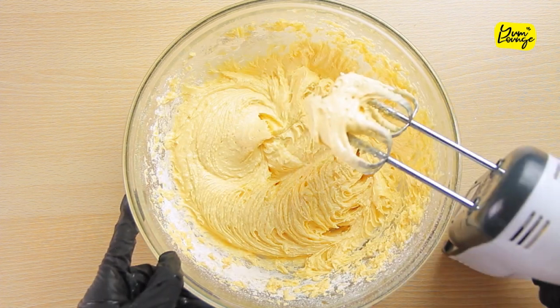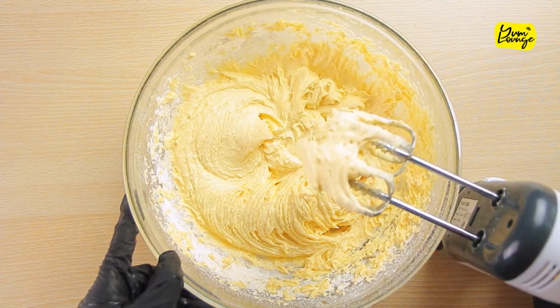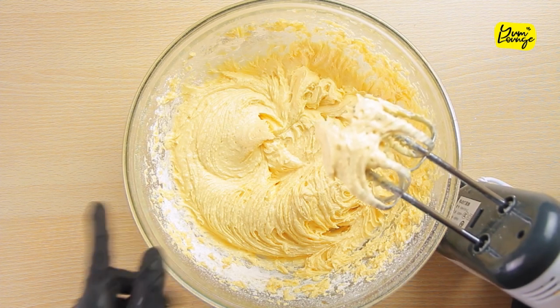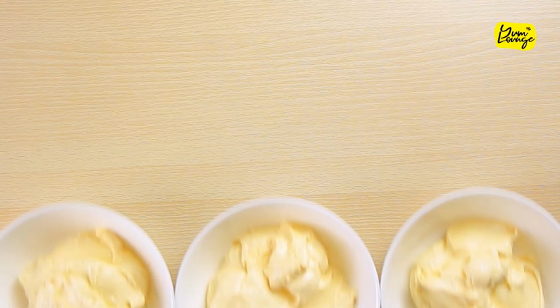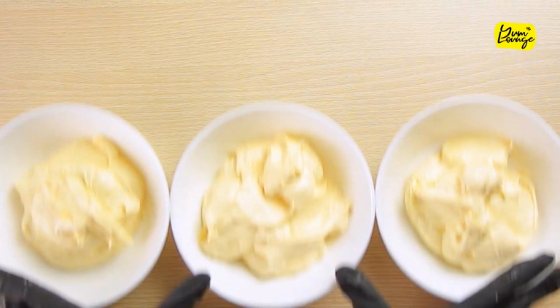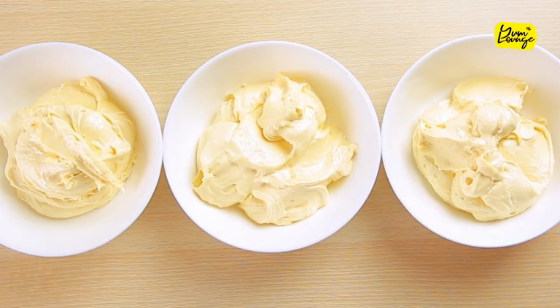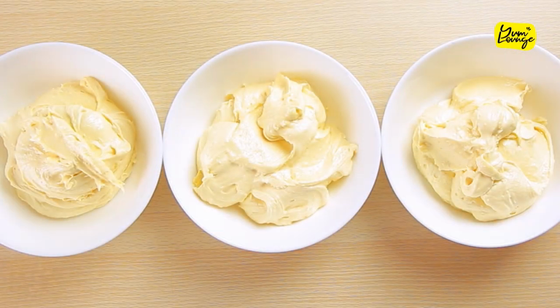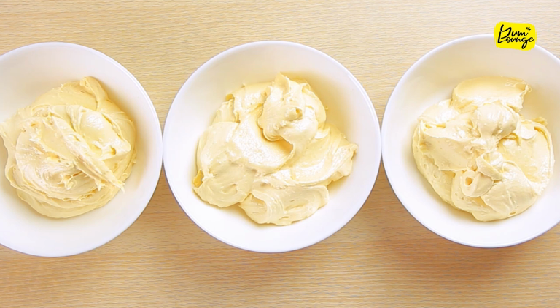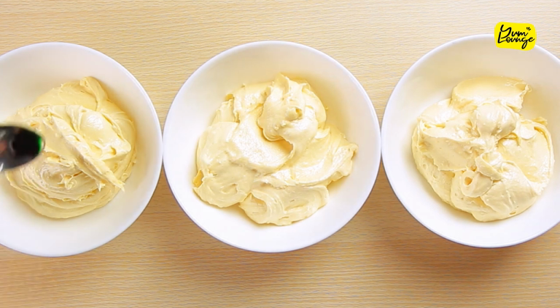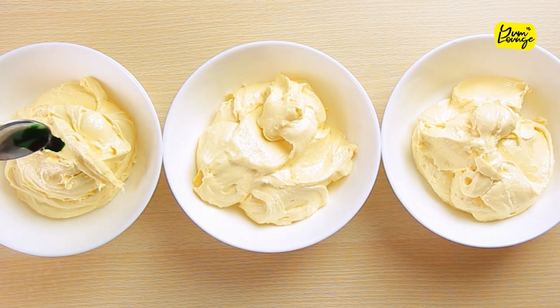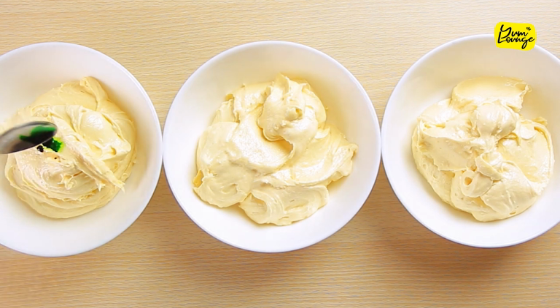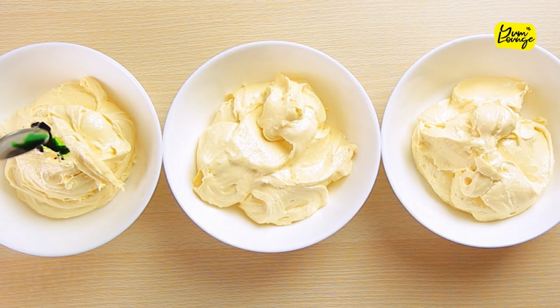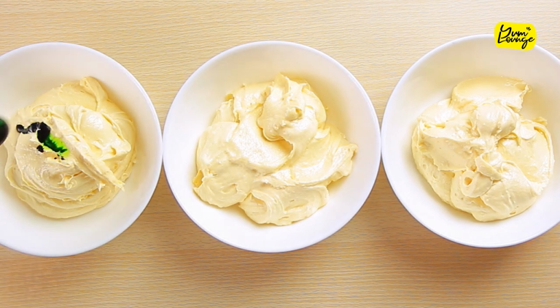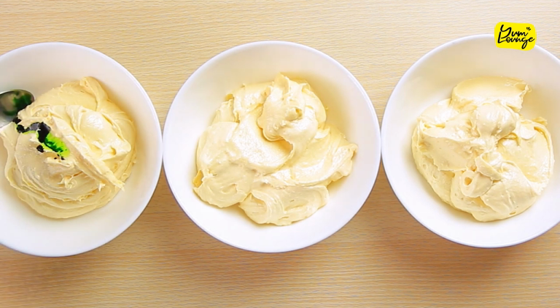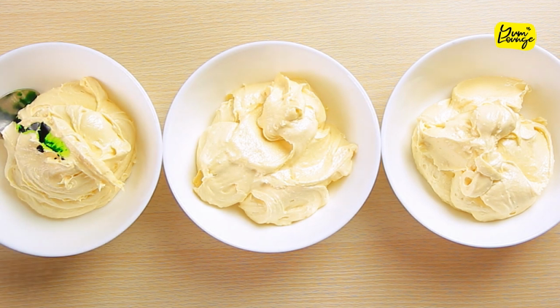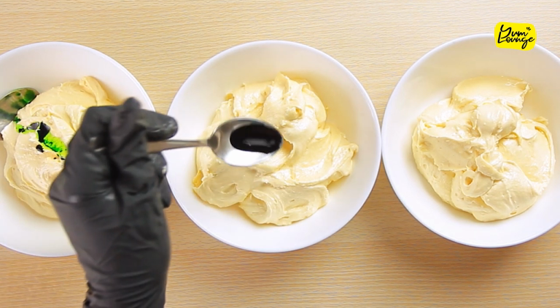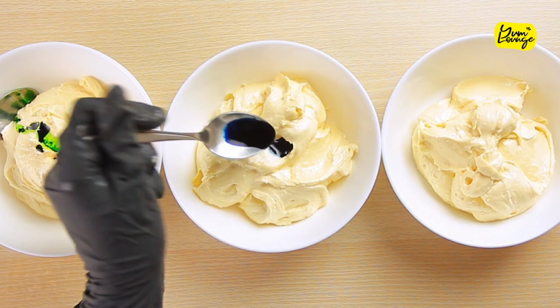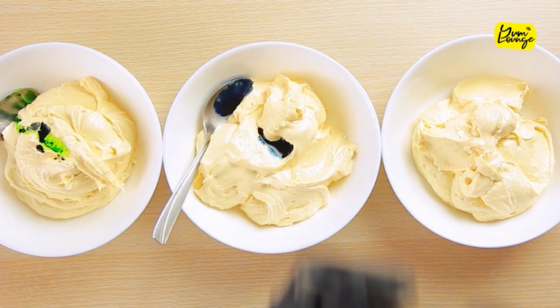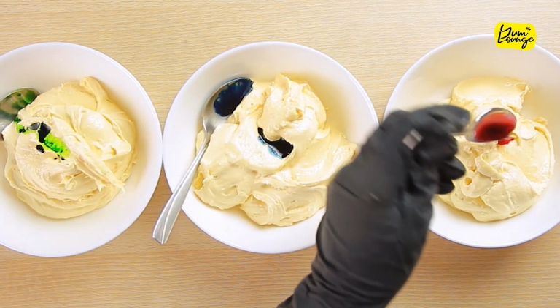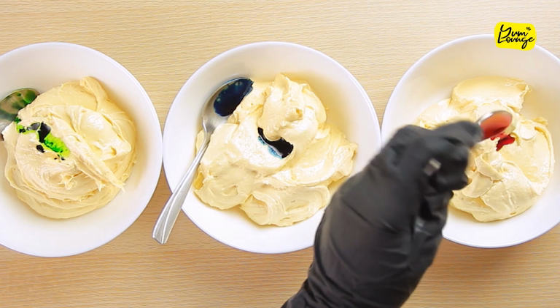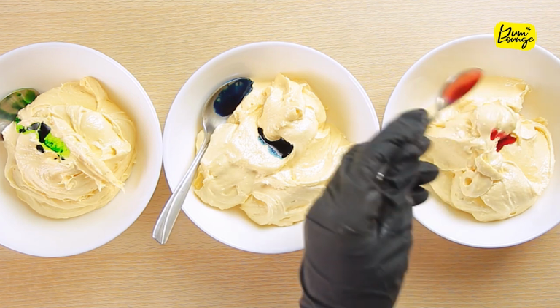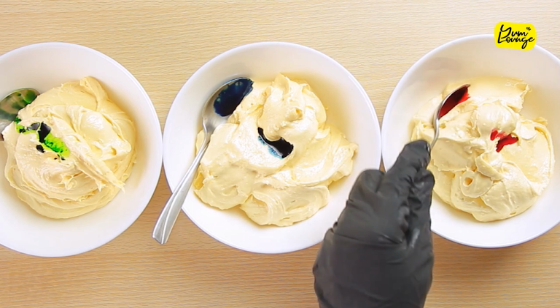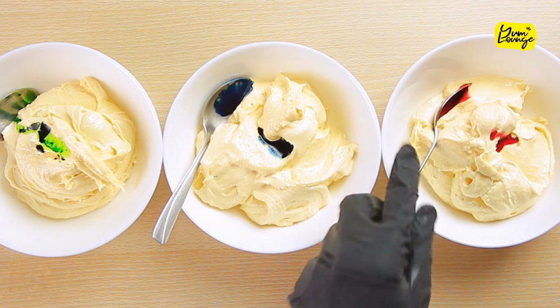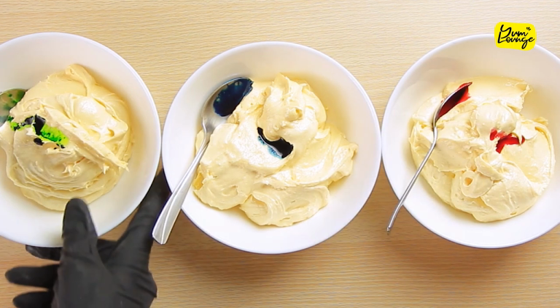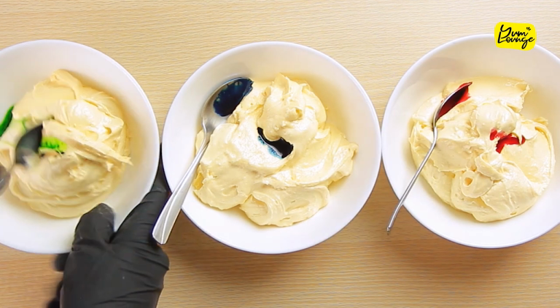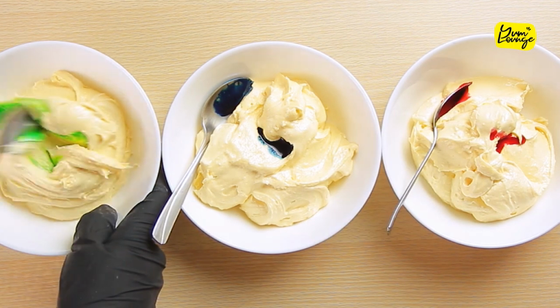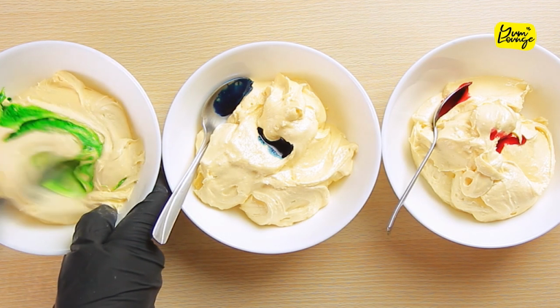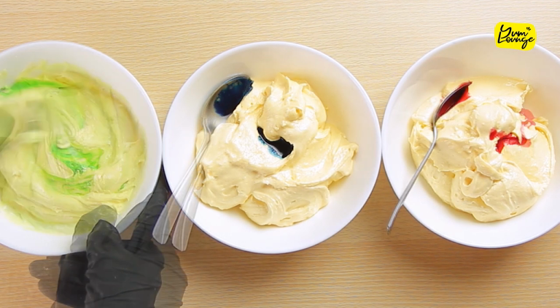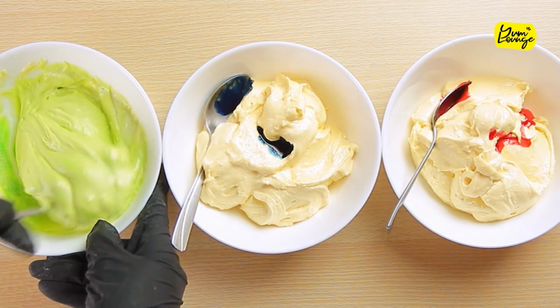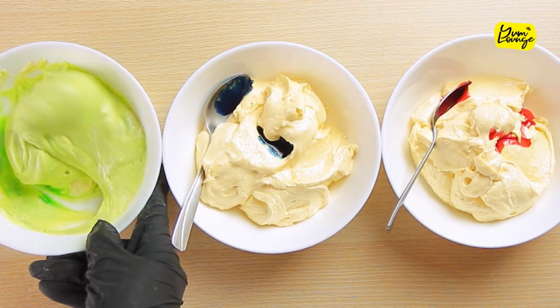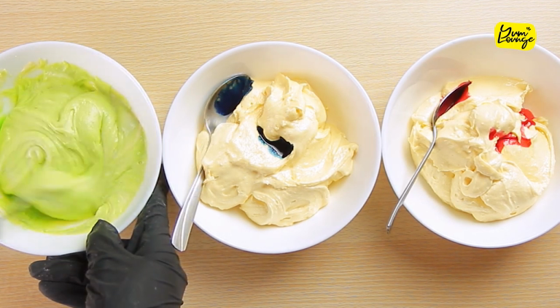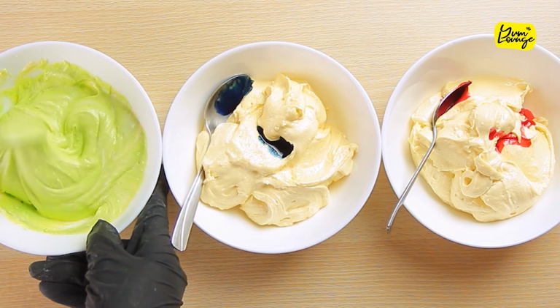Divide the batter in 3 separate bowls equally, add few drops of green color in the 1st bowl, few drops of blue color in the 2nd bowl and few drops of red color in the last bowl. Mix them well until the batter has changed its color.